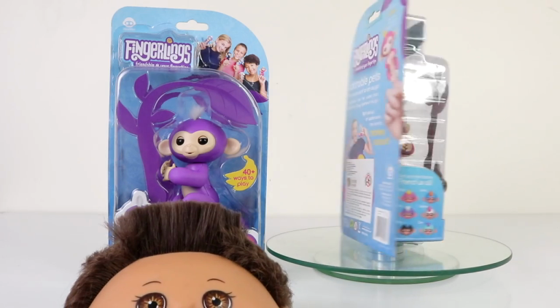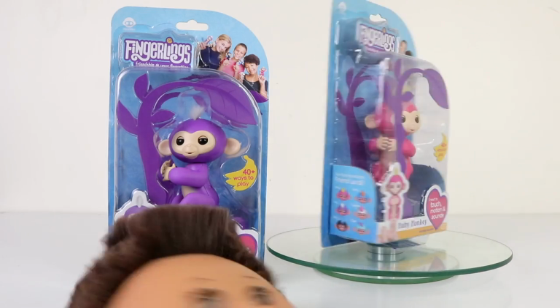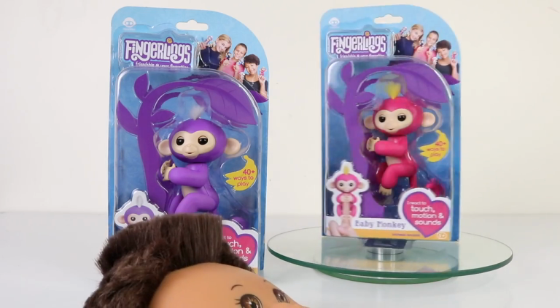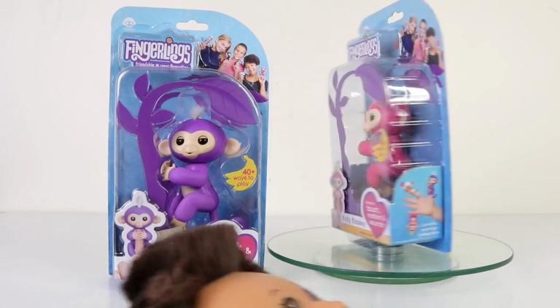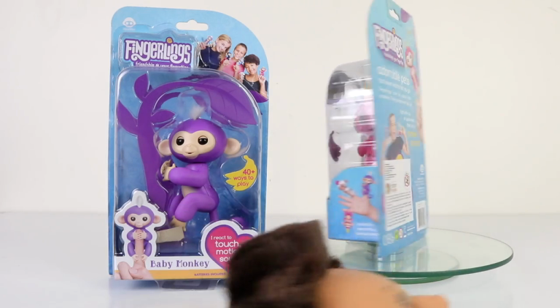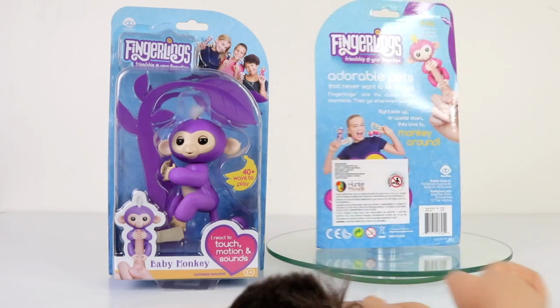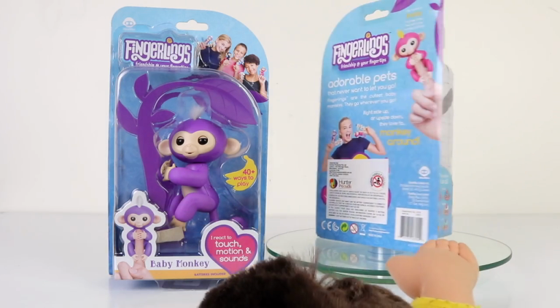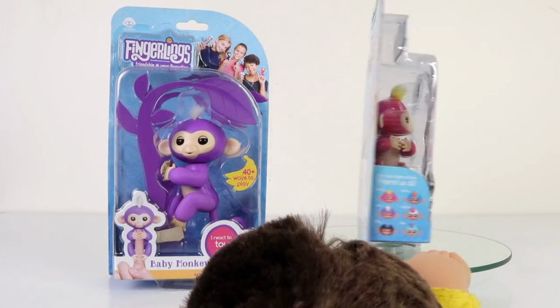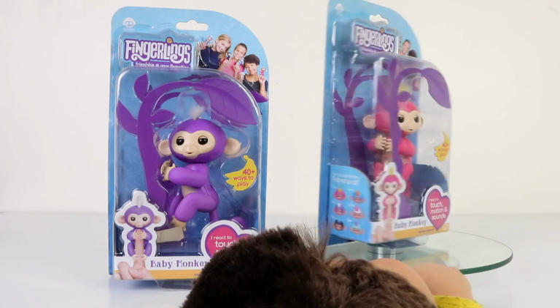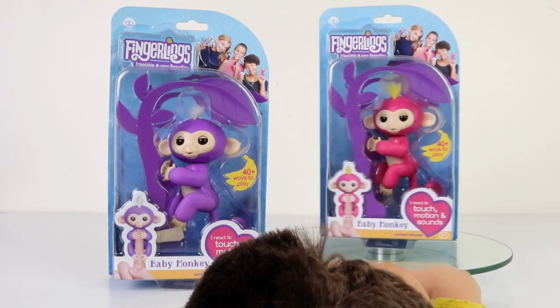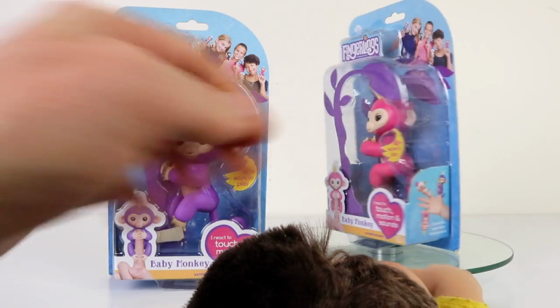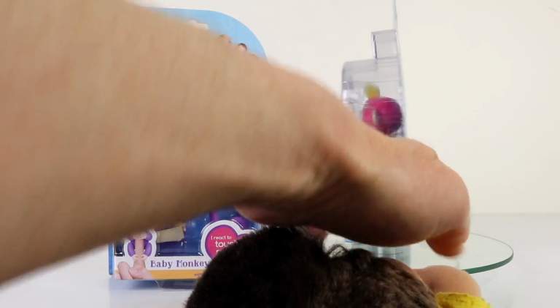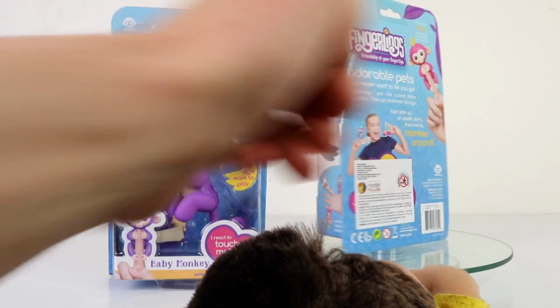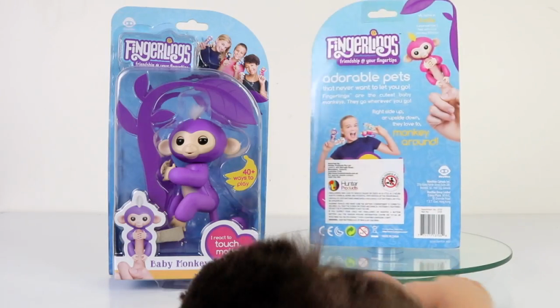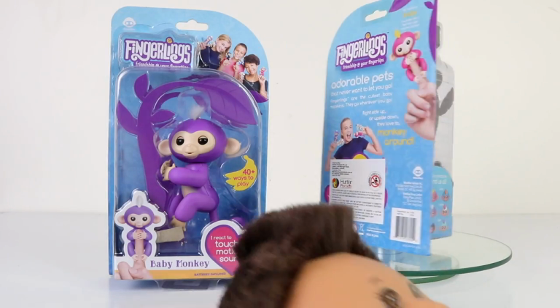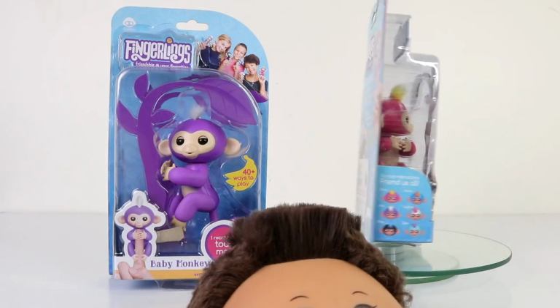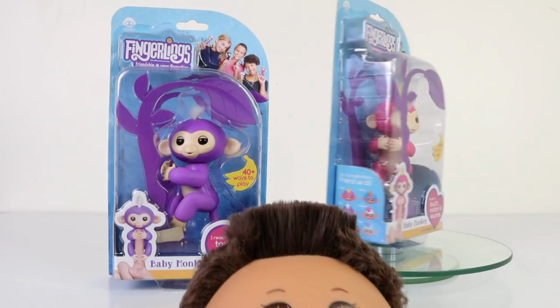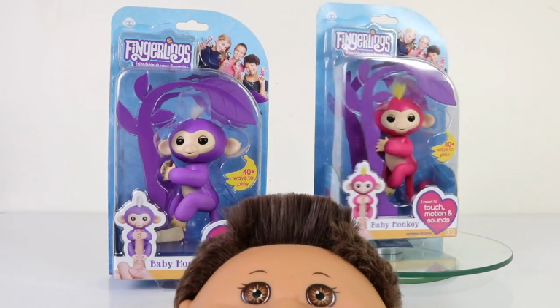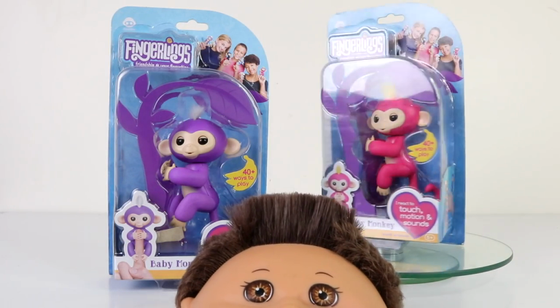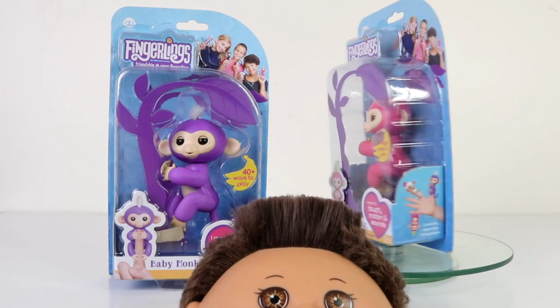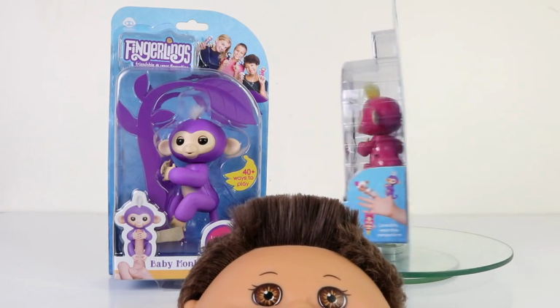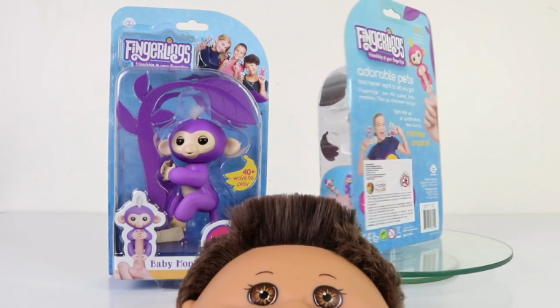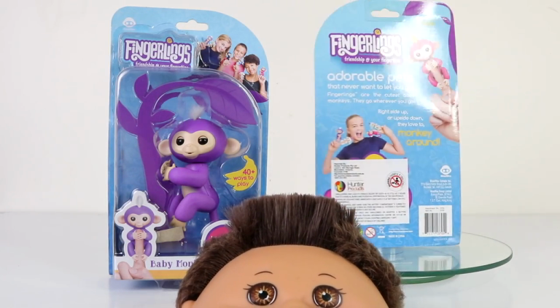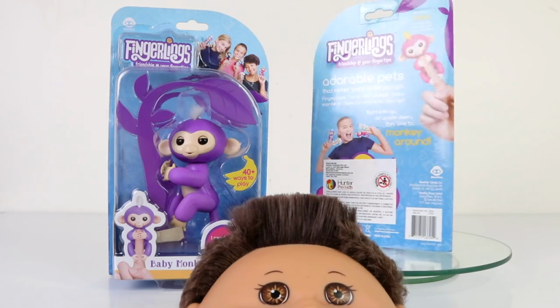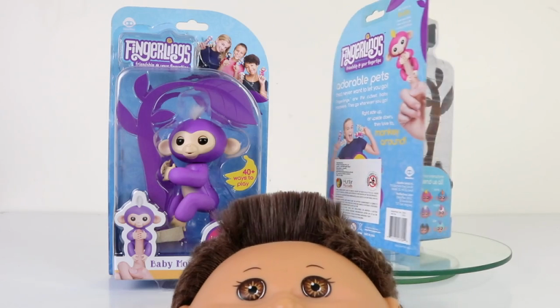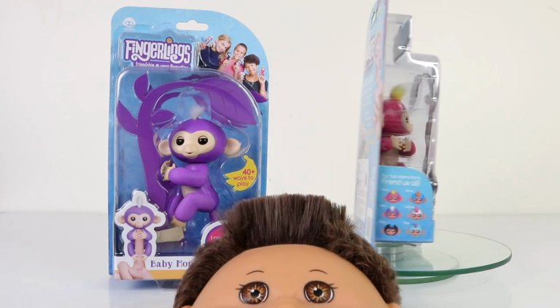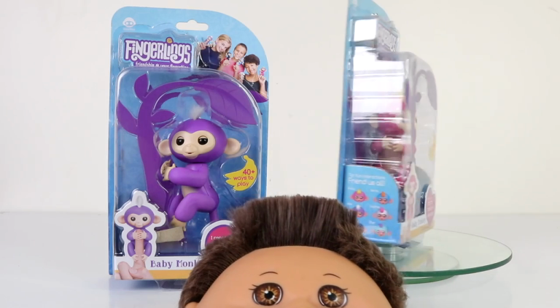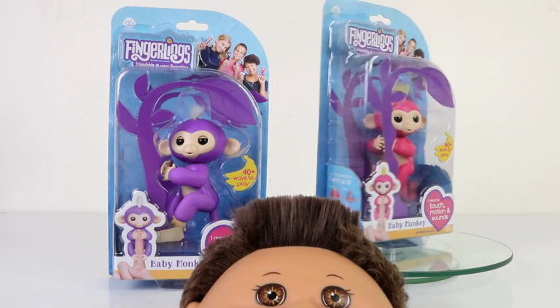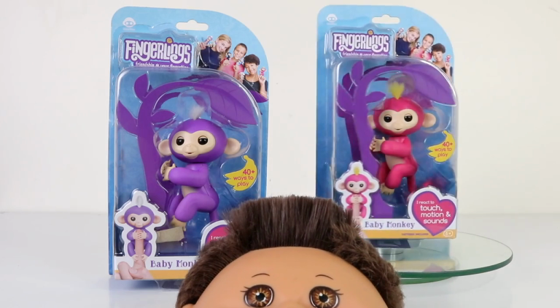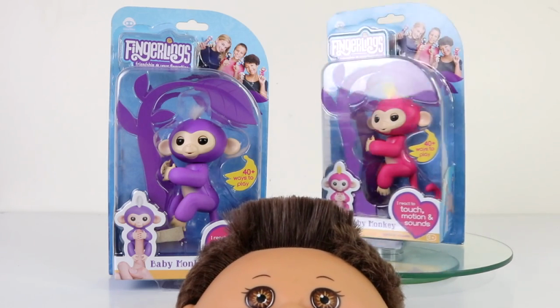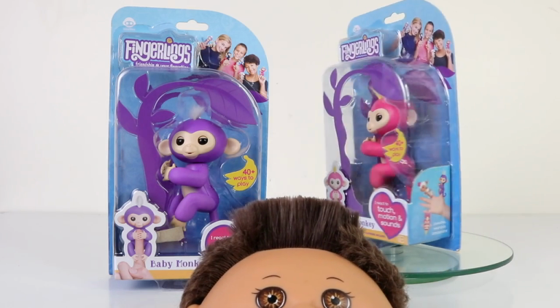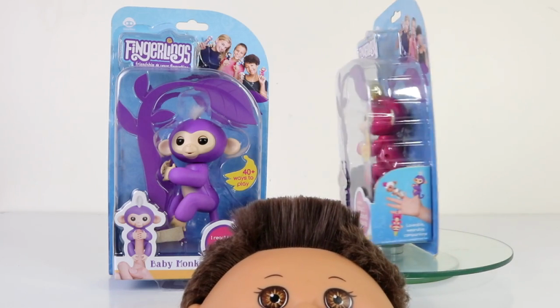Hey guys, it's Mantle here along with baby Andreas, and today we're going to be checking out a brand new friend. These are the Fingerlings baby monkeys, these are also just new out and I picked them up from K-Mart. They retail for $22 each and they come in a variety of colors including purple, pink, black, white, green and many others.